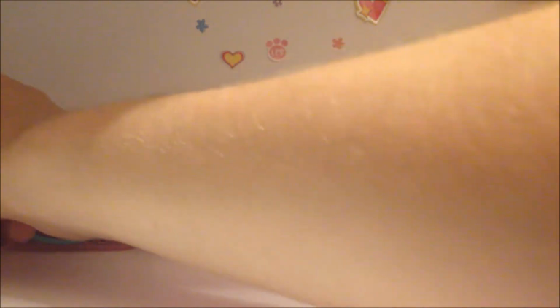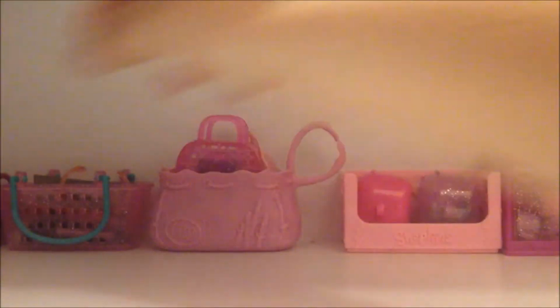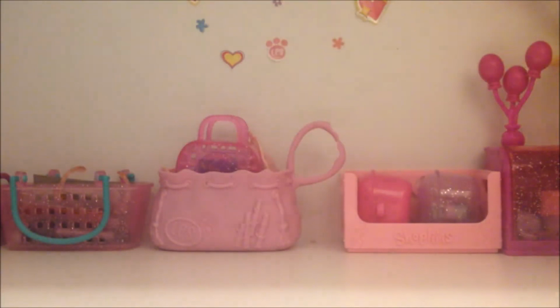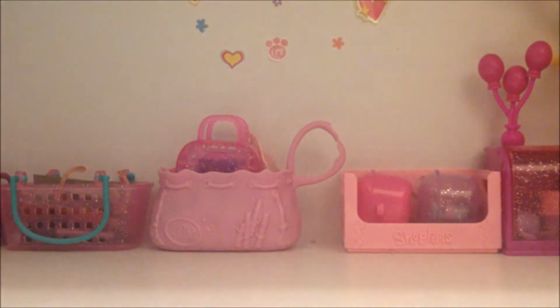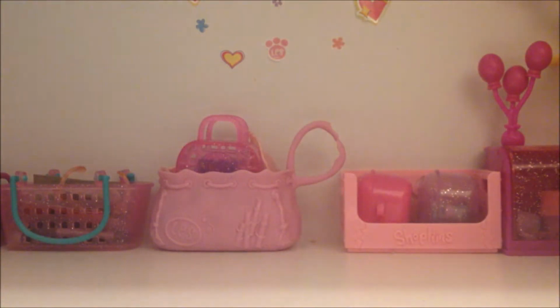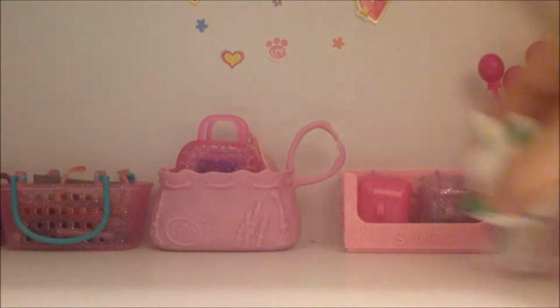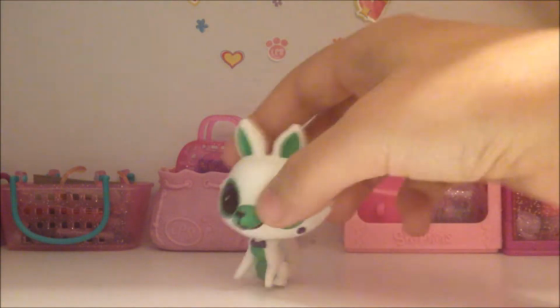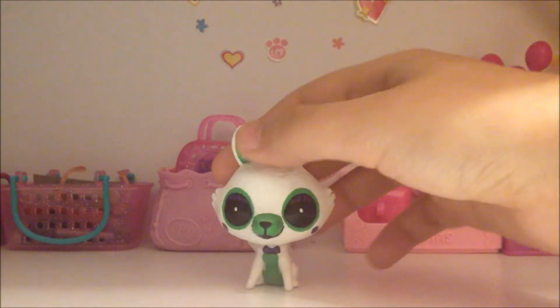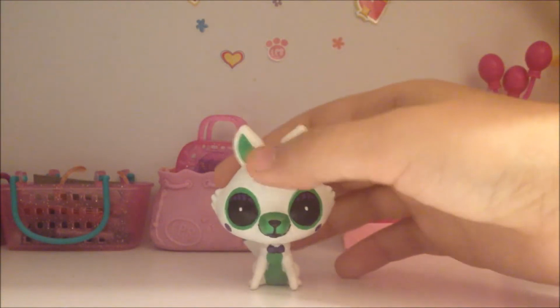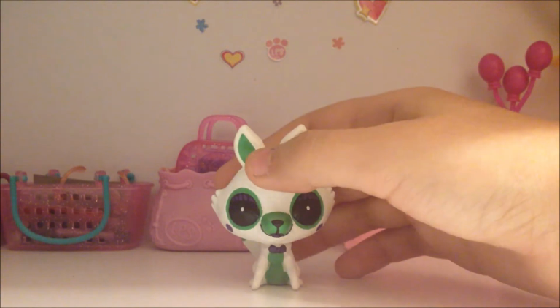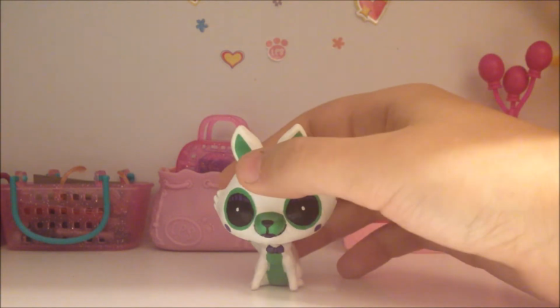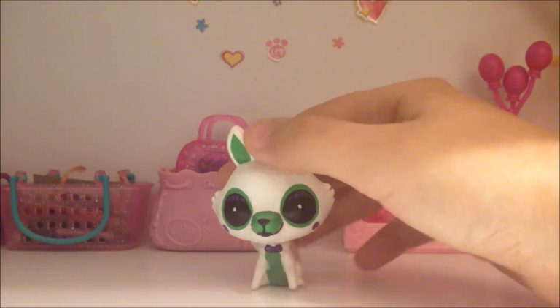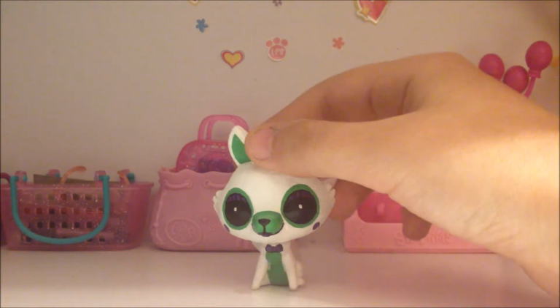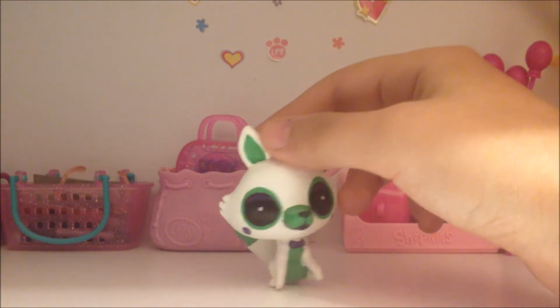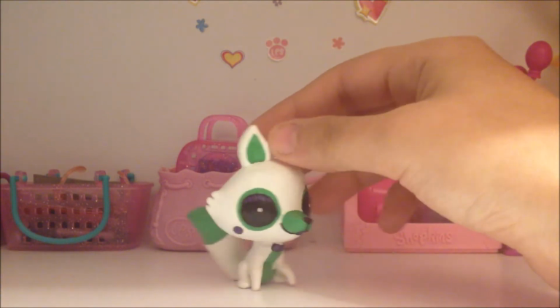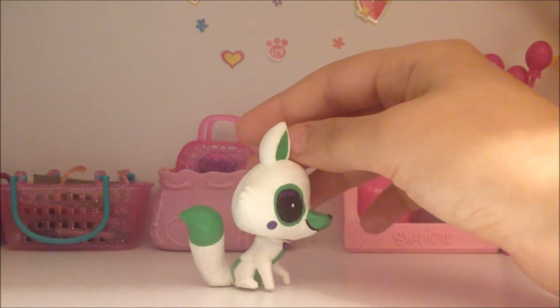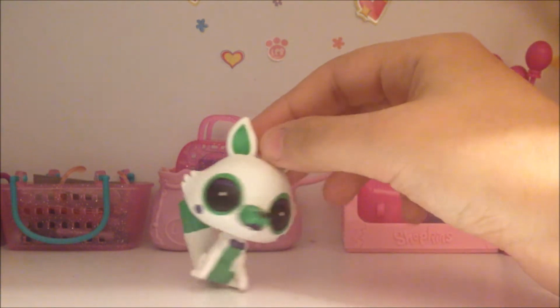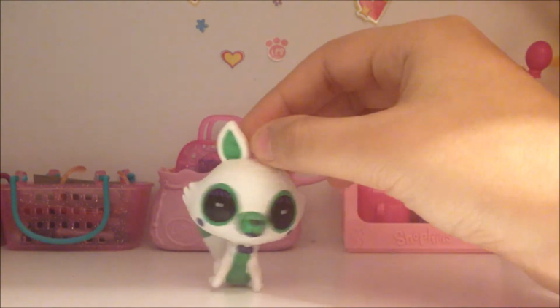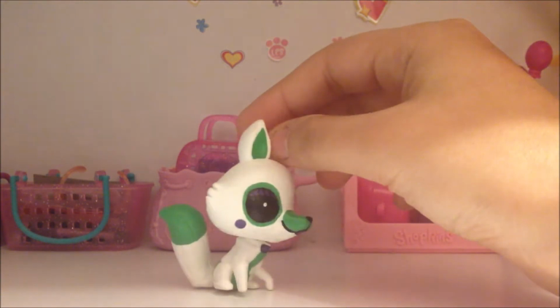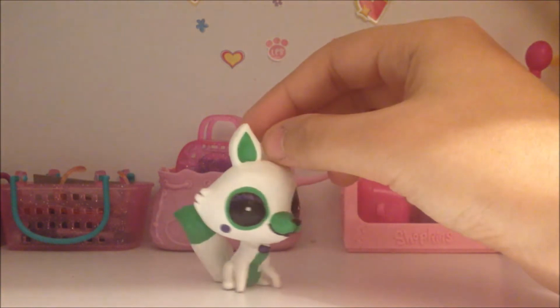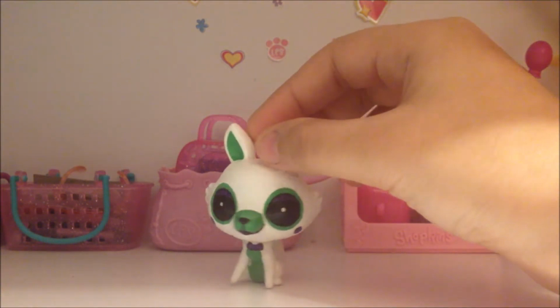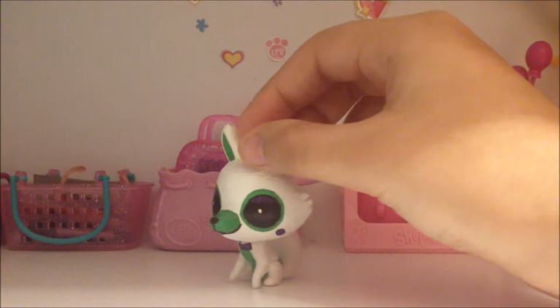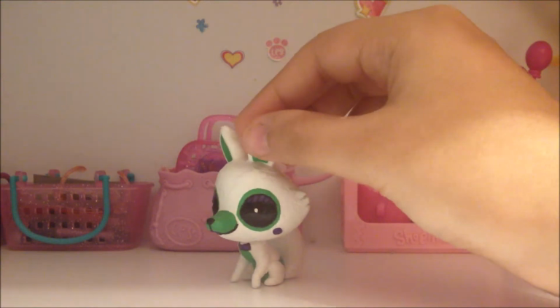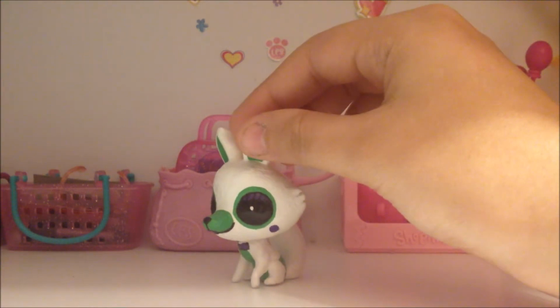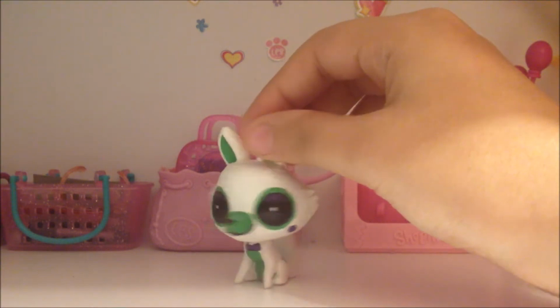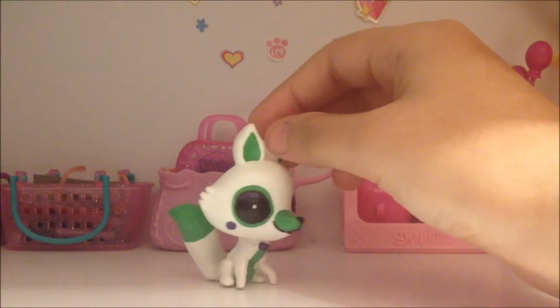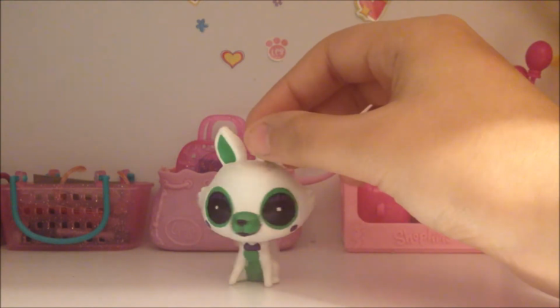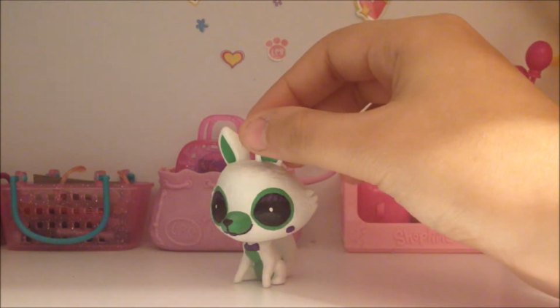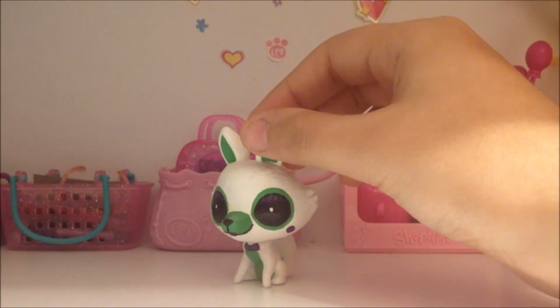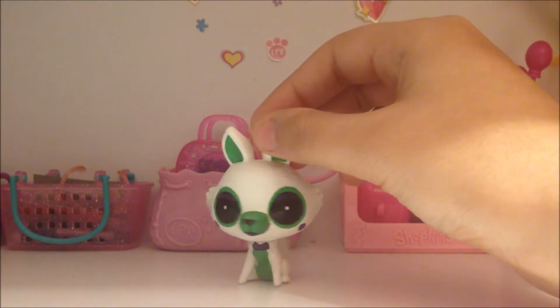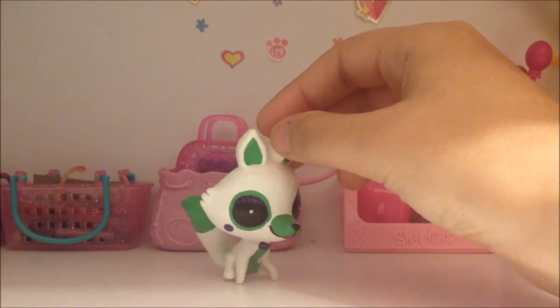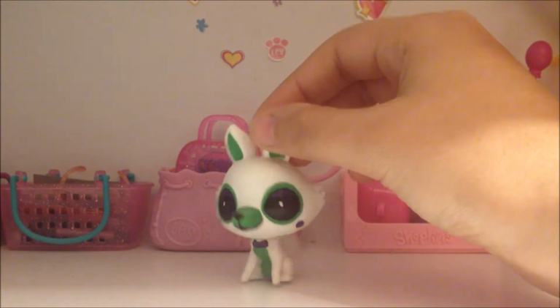And my last custom is Tango from Five Nights at Freddy's World. She kind of looks like Lobbit and Mango, so this is very cool and cute at the same time.